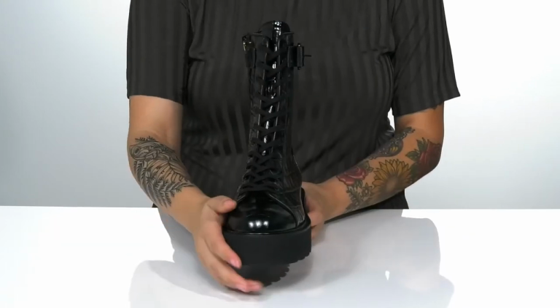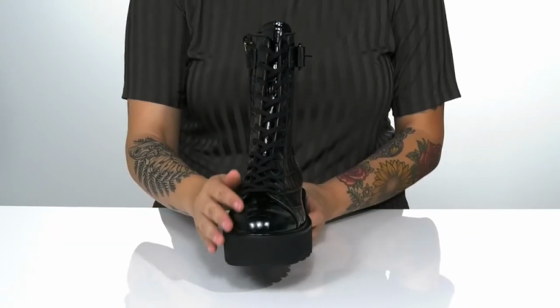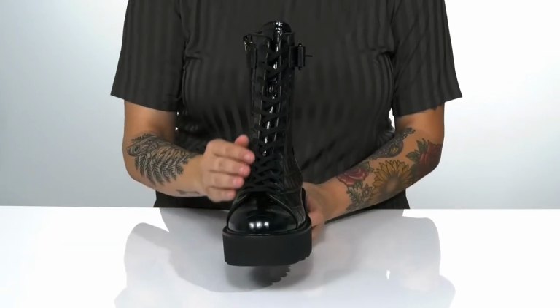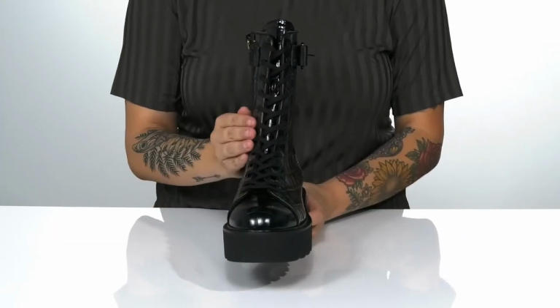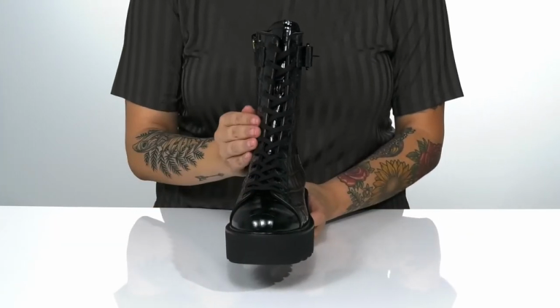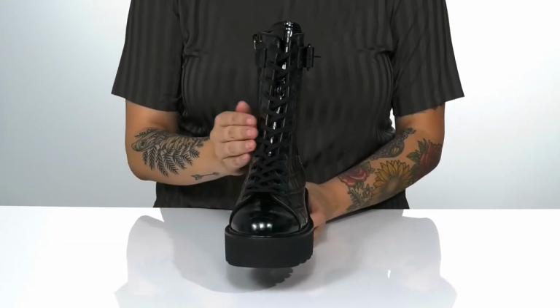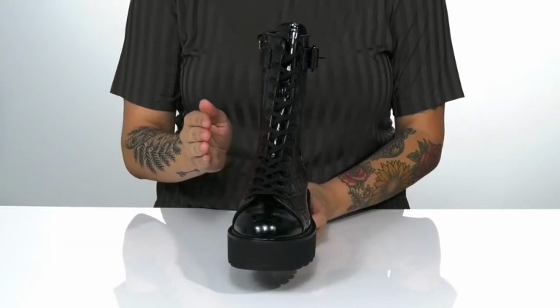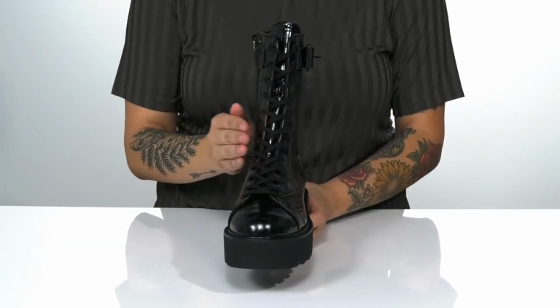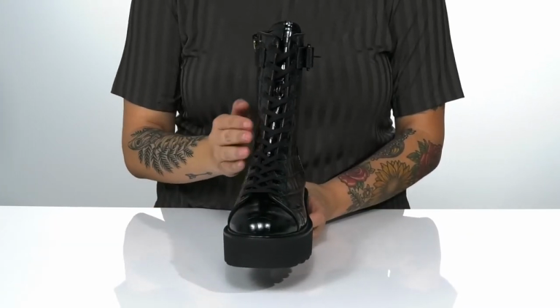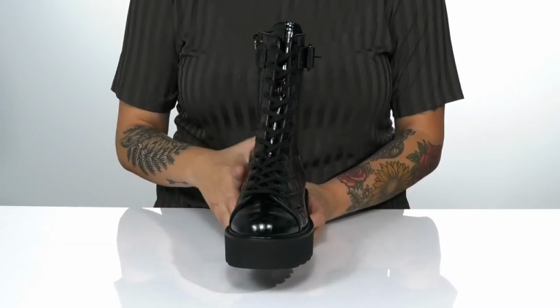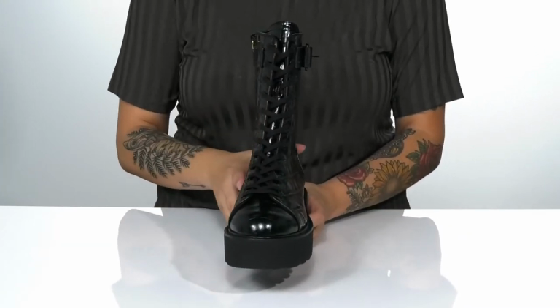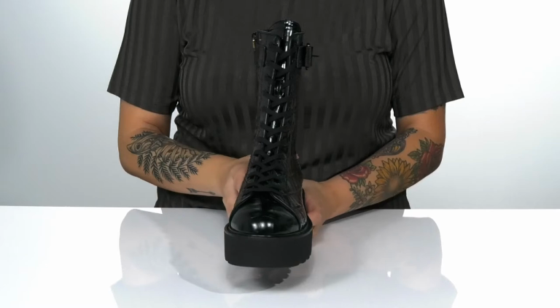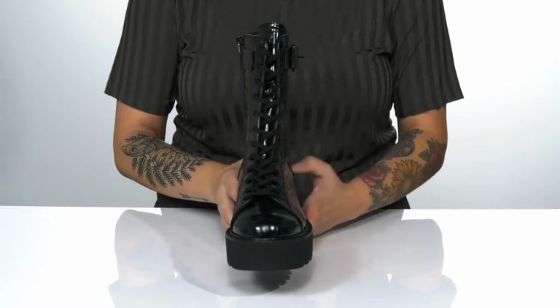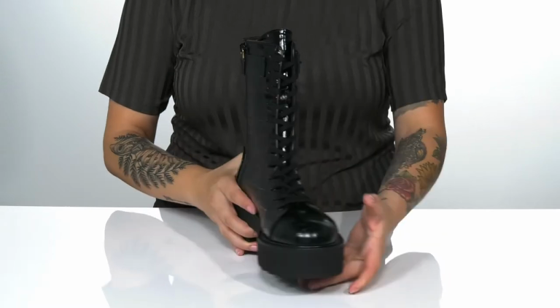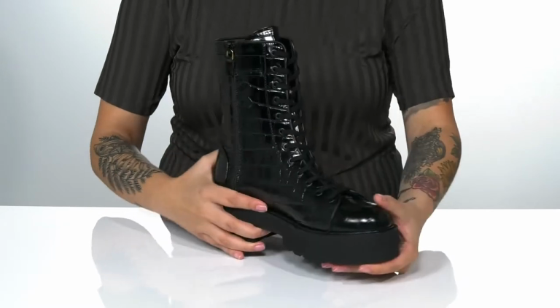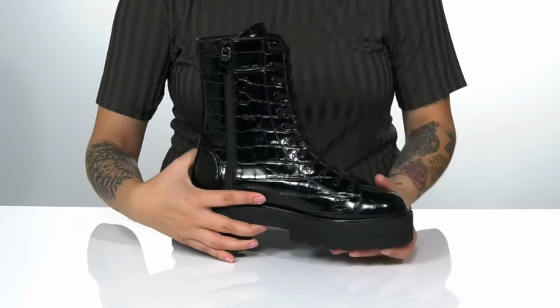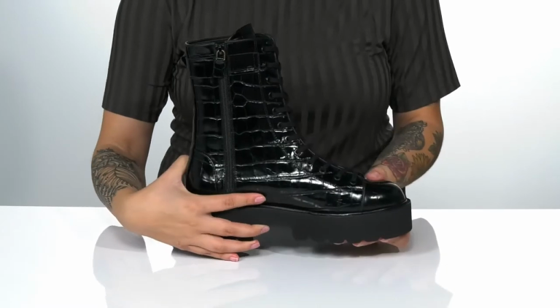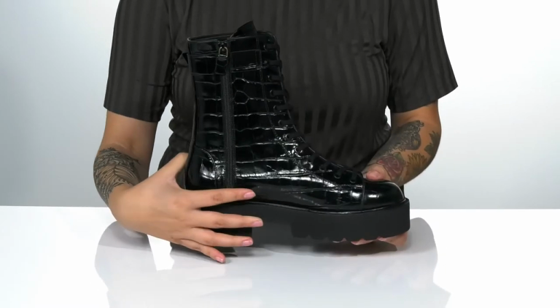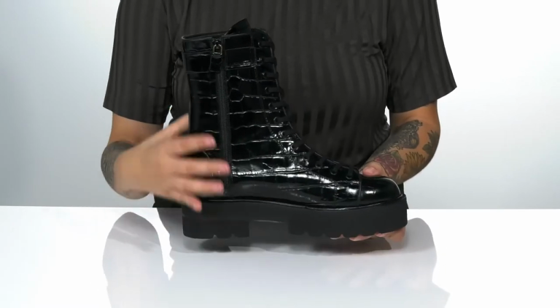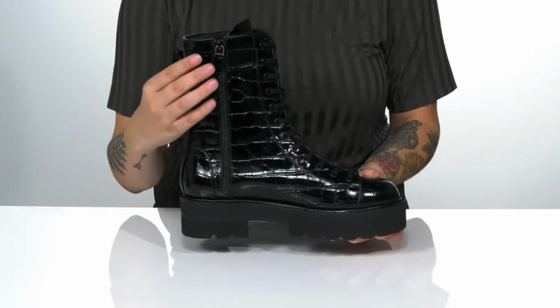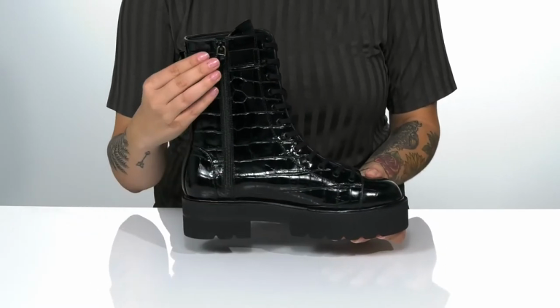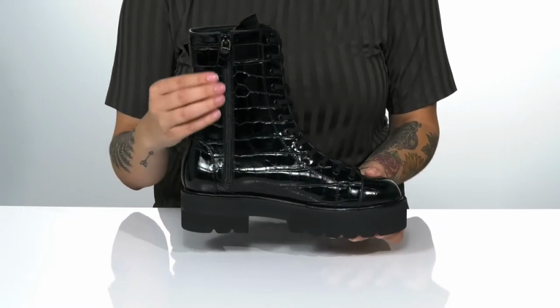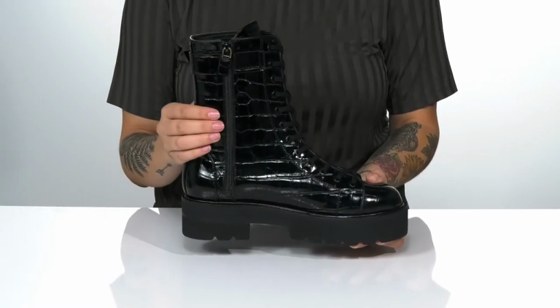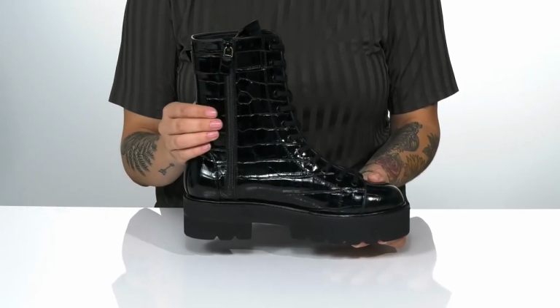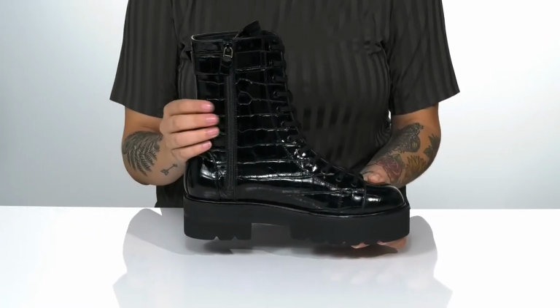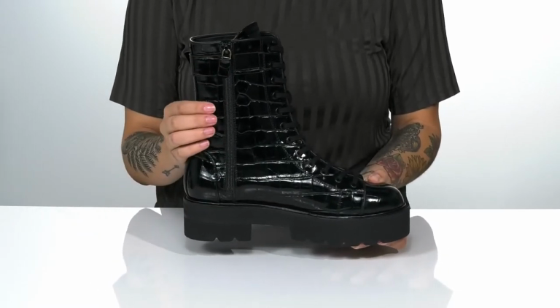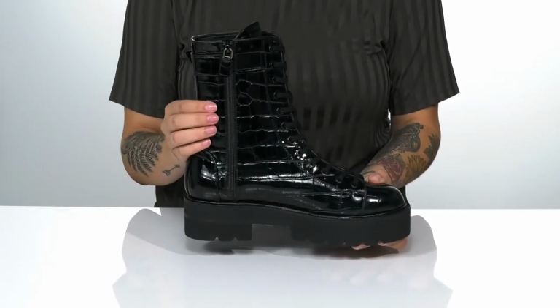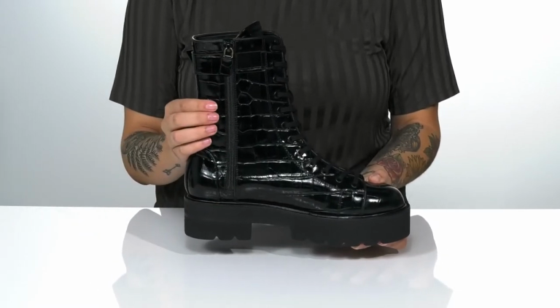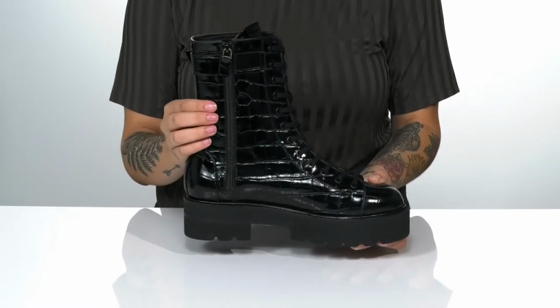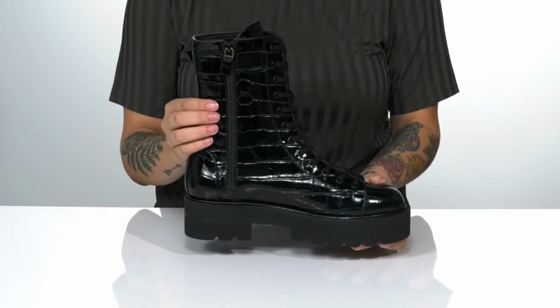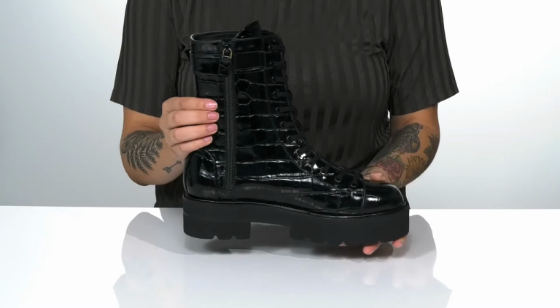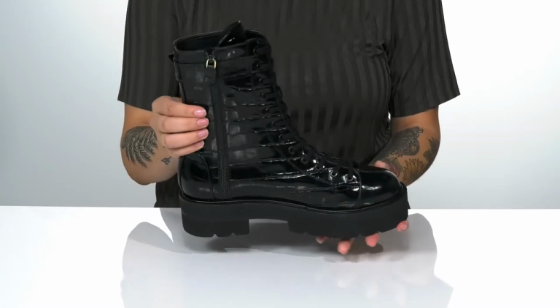There is a traditional lace-up closure allowing you to customize your fit. On the other side is a fully functioning zipper allowing you to slip these on very easily.